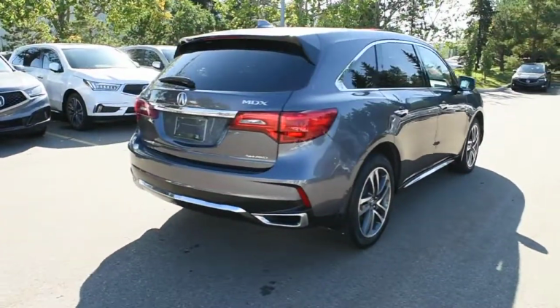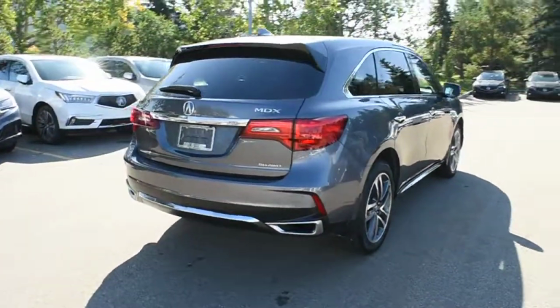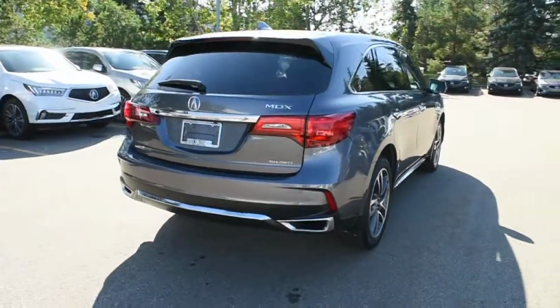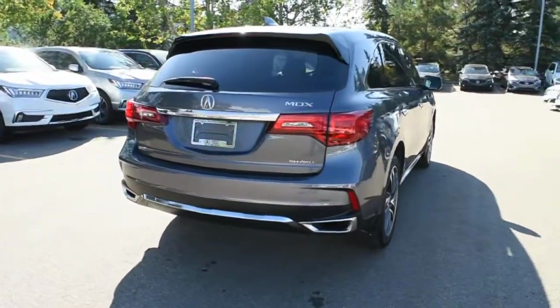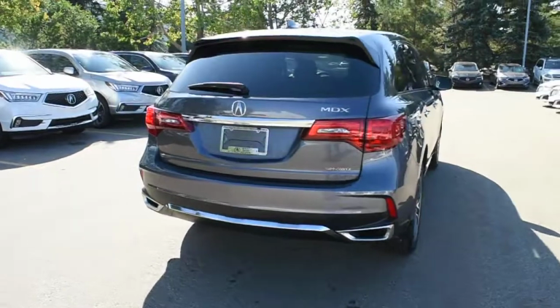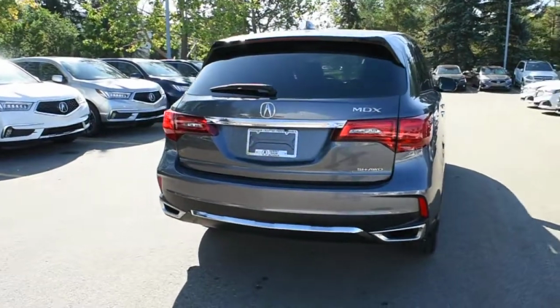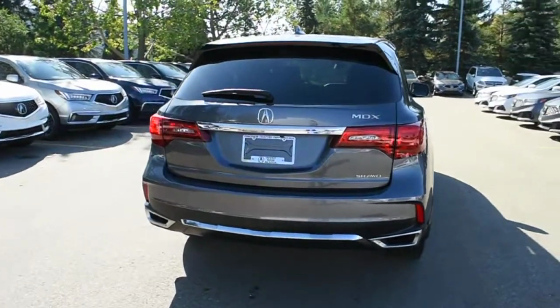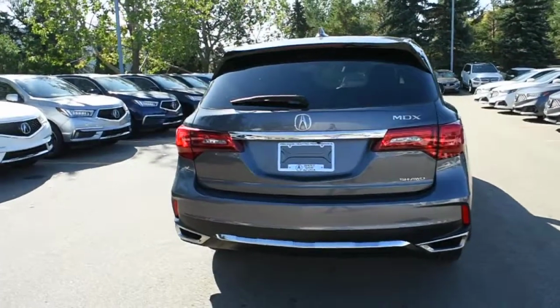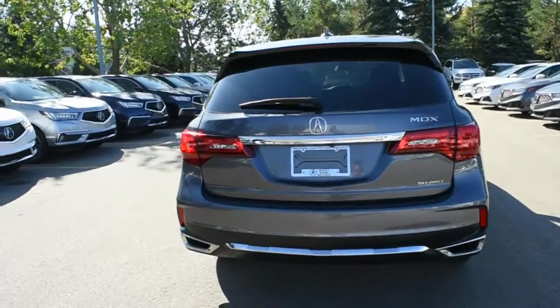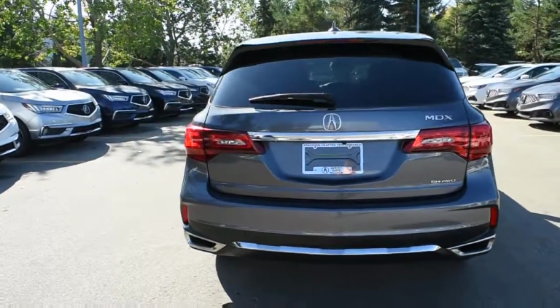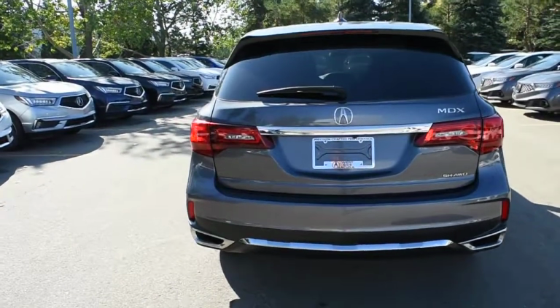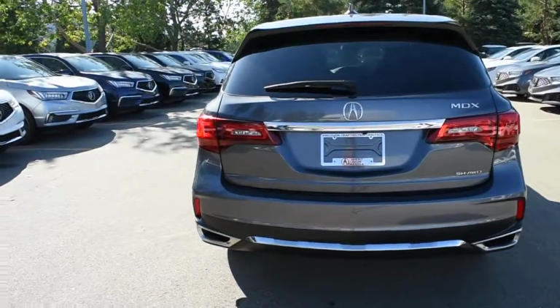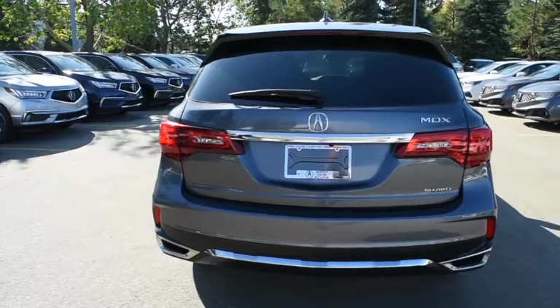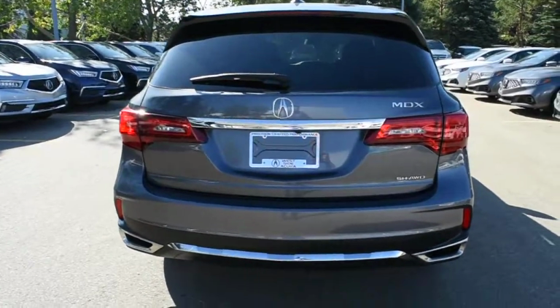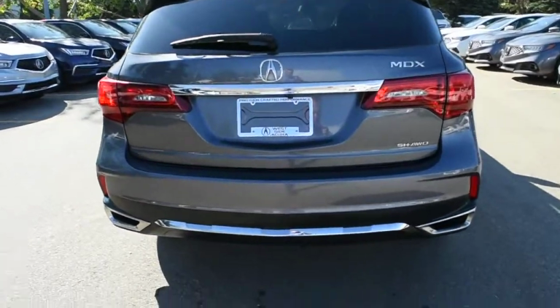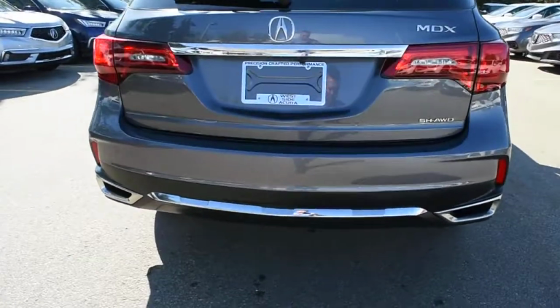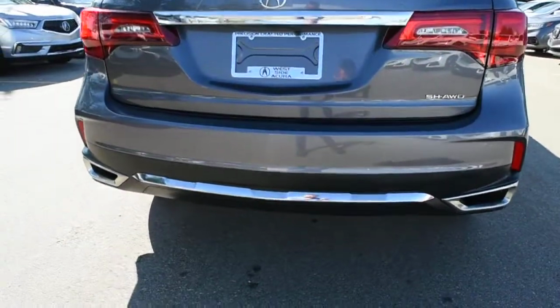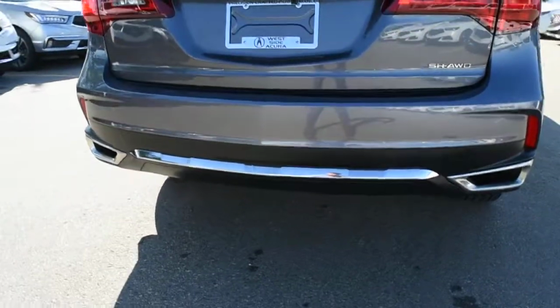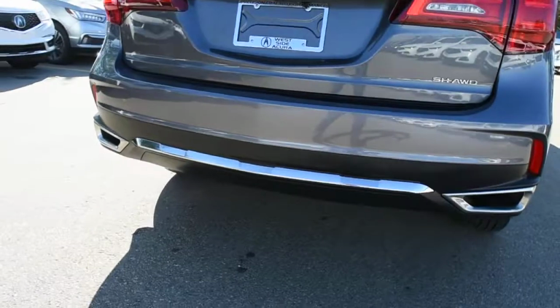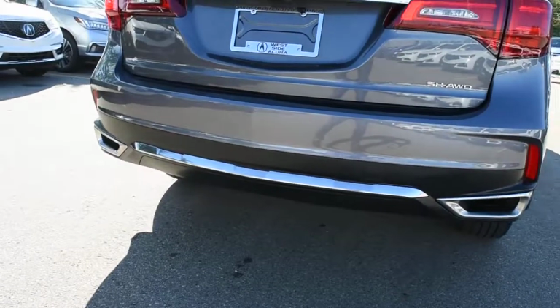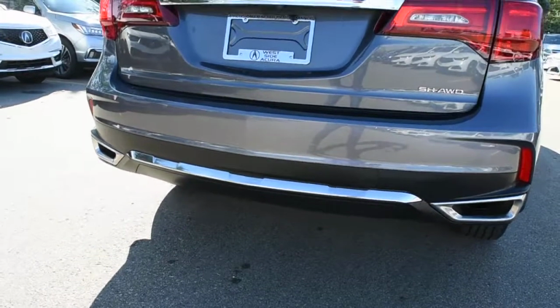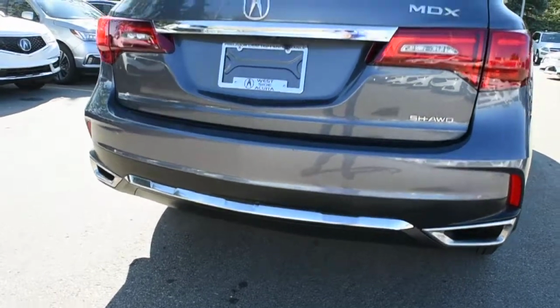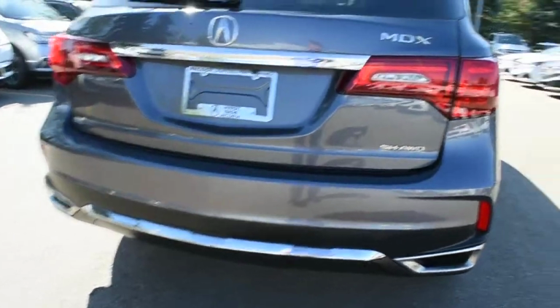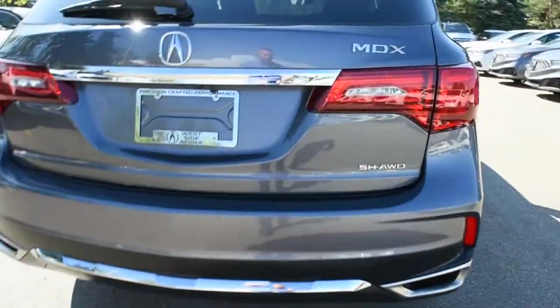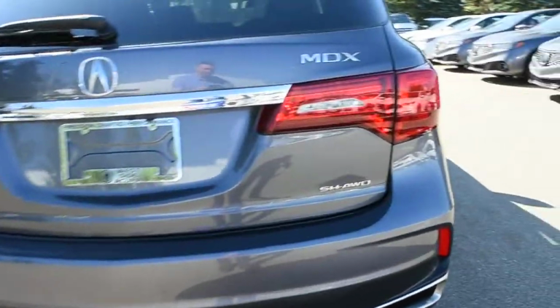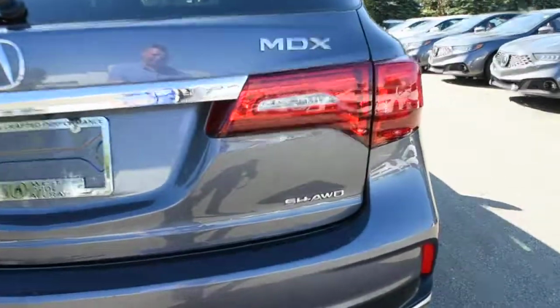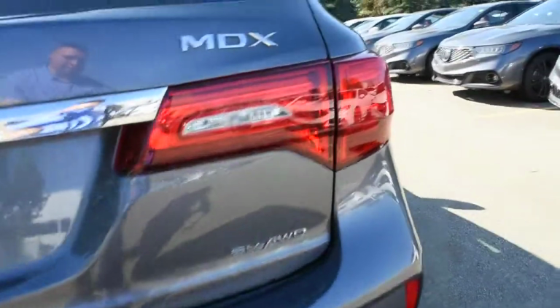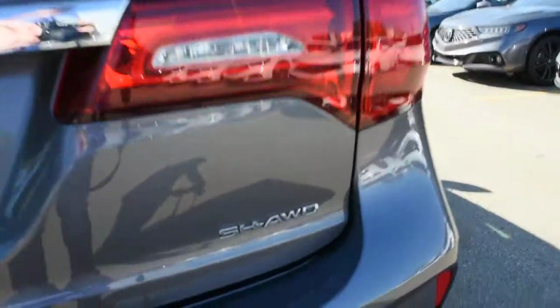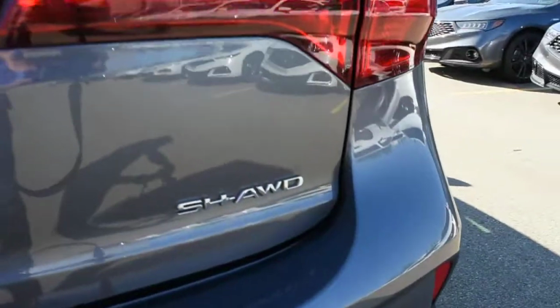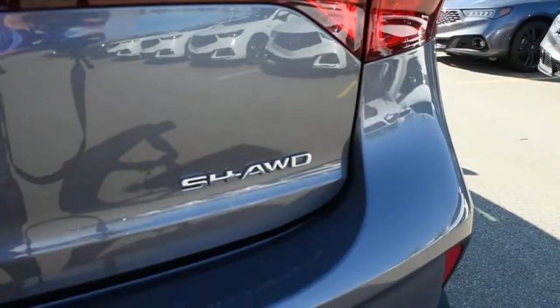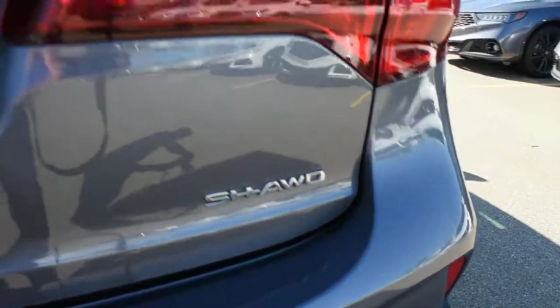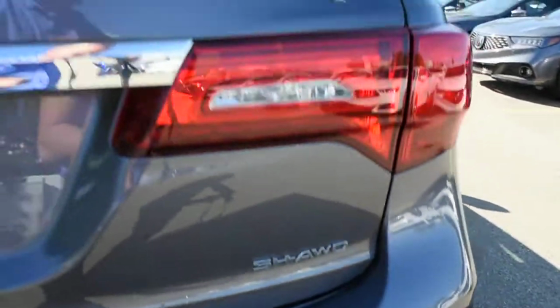Now making your way towards the rear, the MDX does feature LED tail lights. Down below you do have your dual chrome exhaust, and then located on the hatch, you have your Super Handling All-Wheel Drive badging.